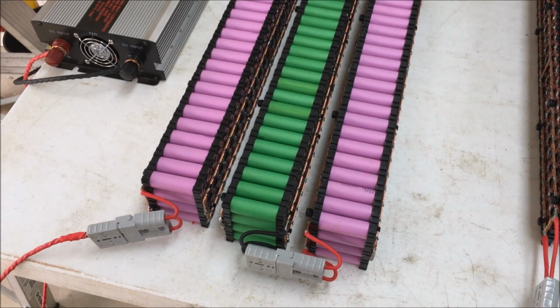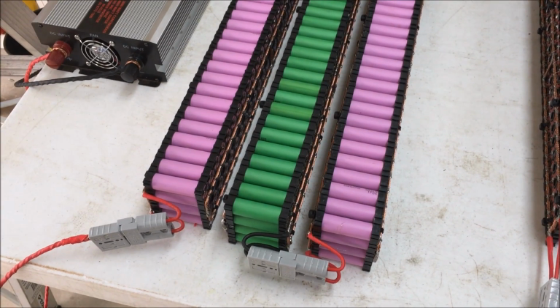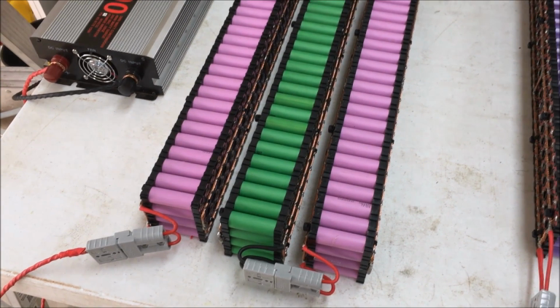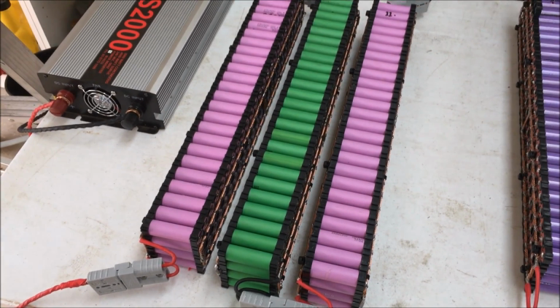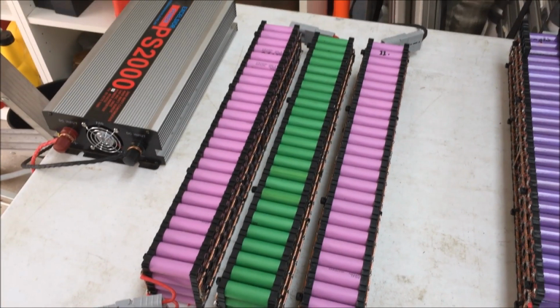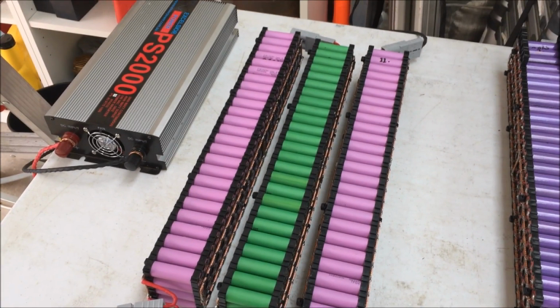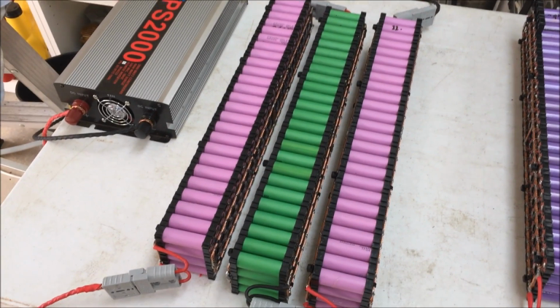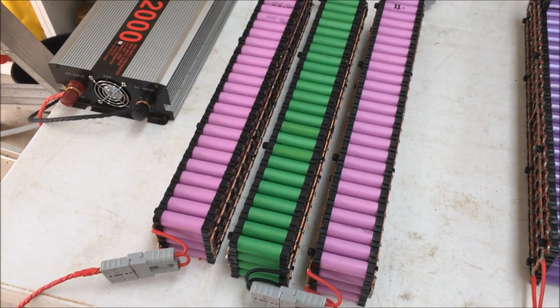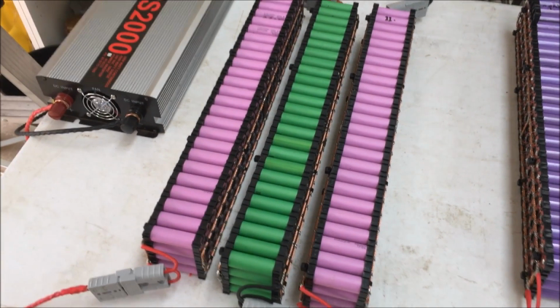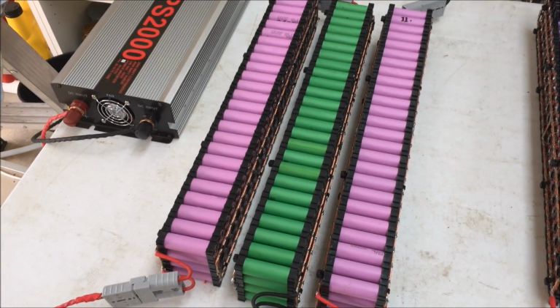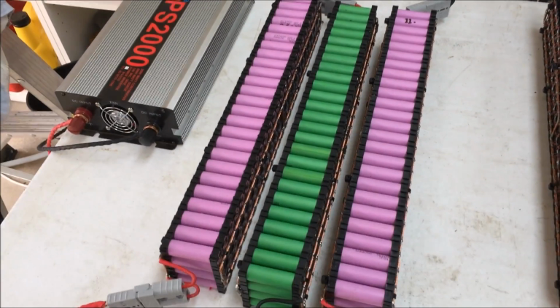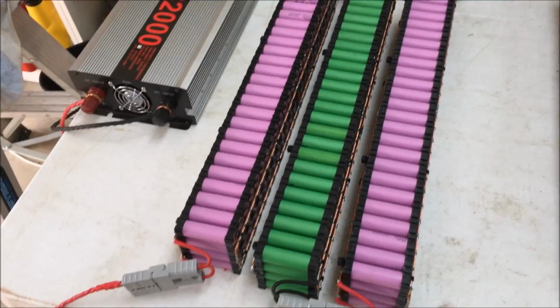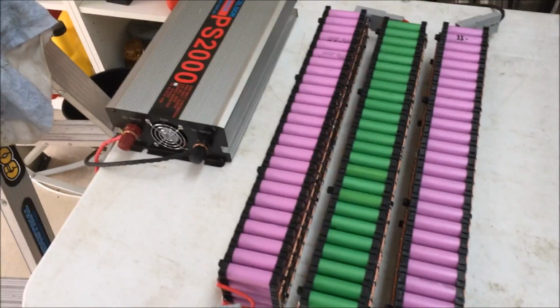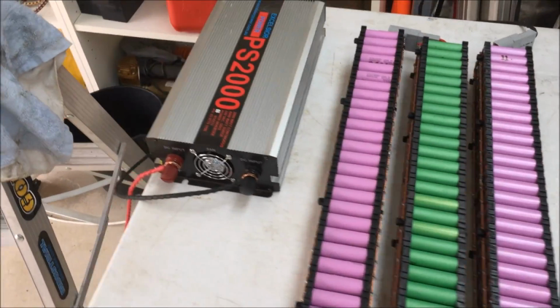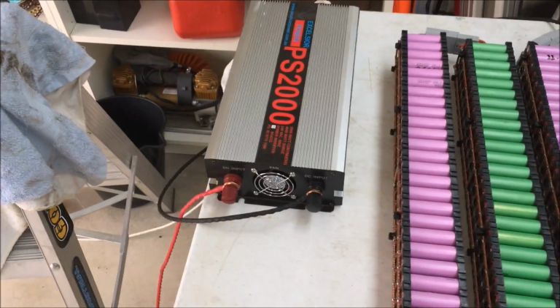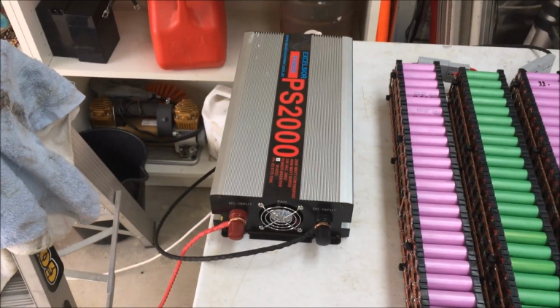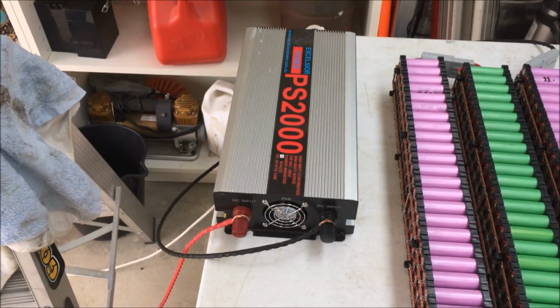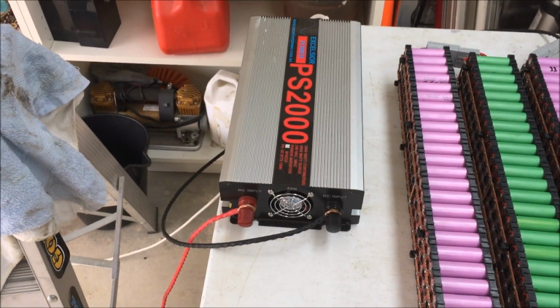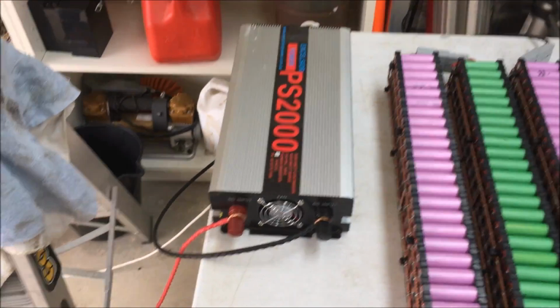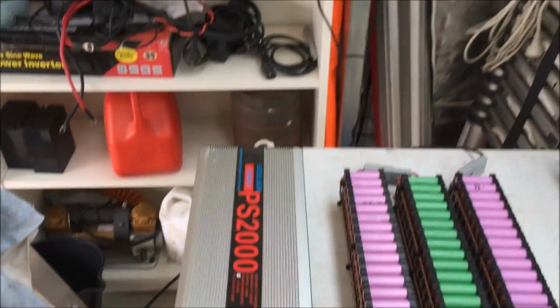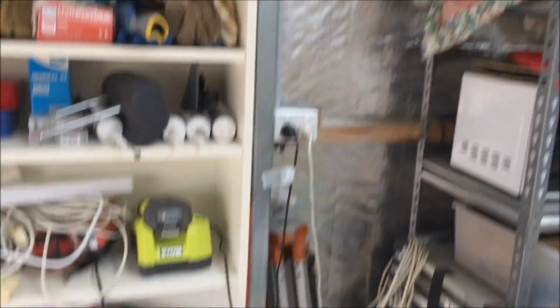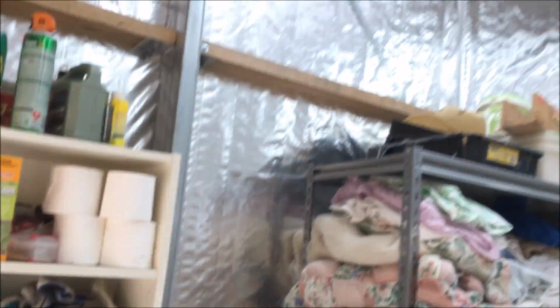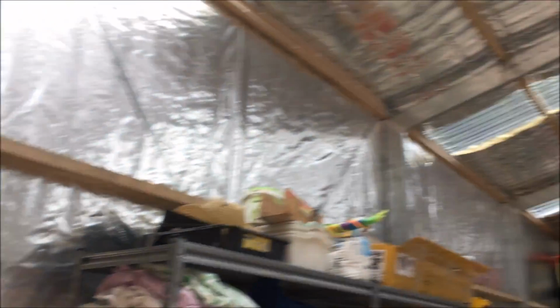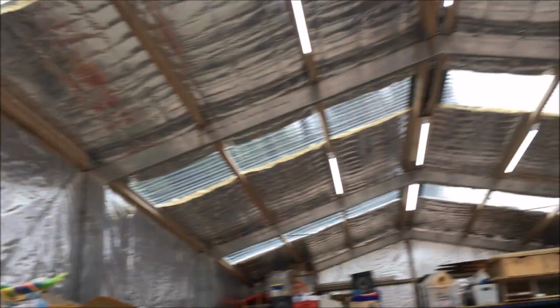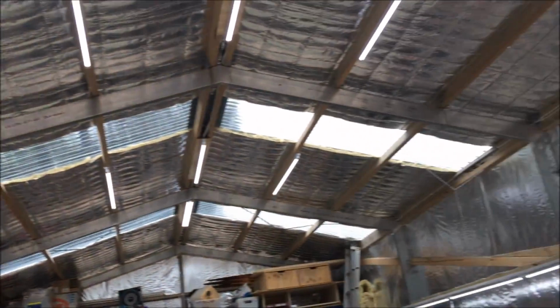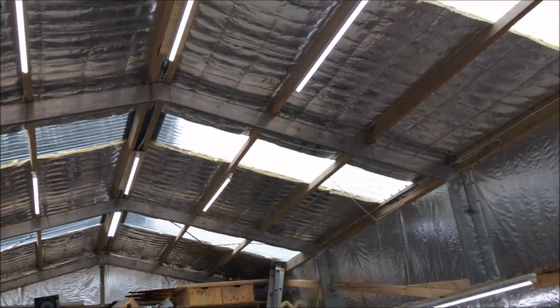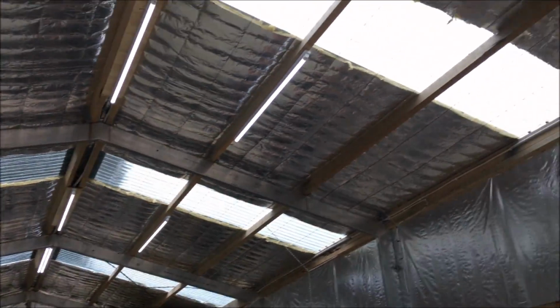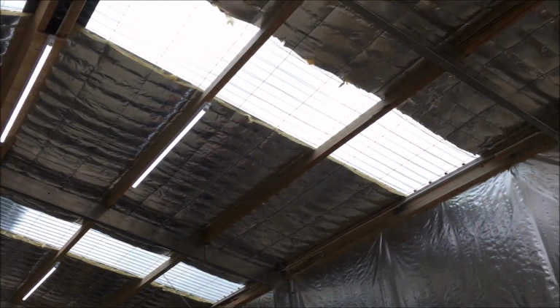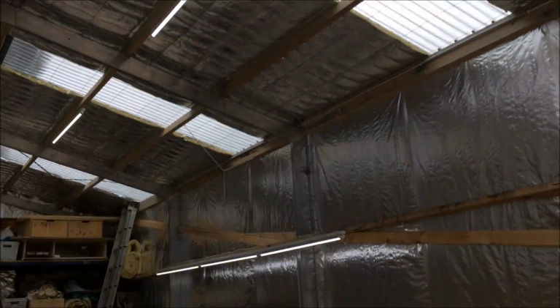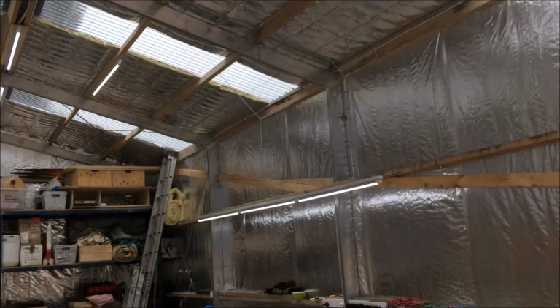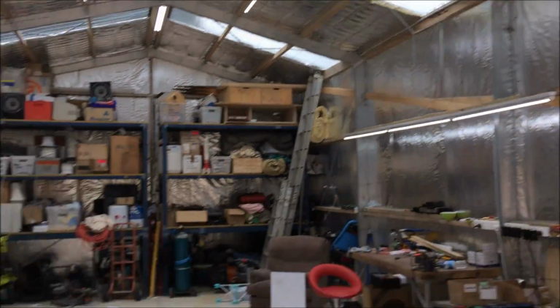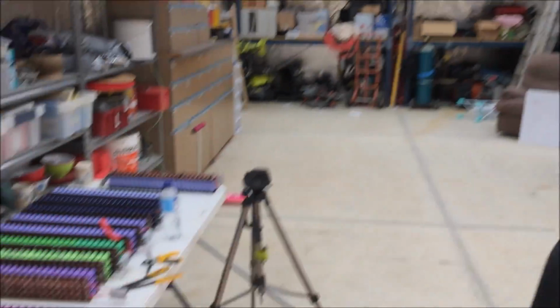There we go, all done. Once I've got three packs done, I just hook it up to my 12 volt inverter and just run all the charge lights for about an hour.